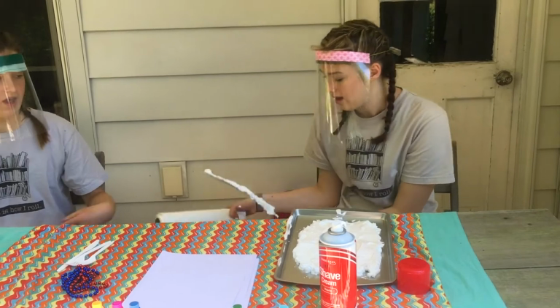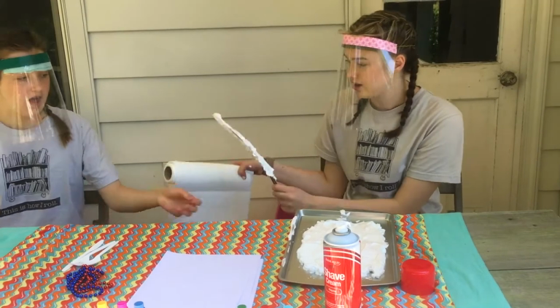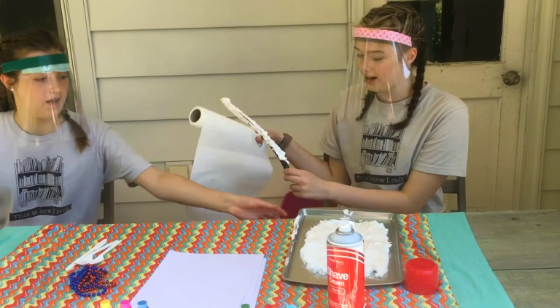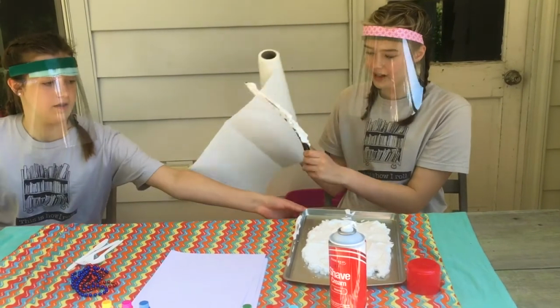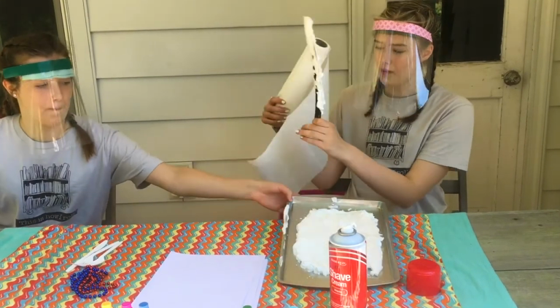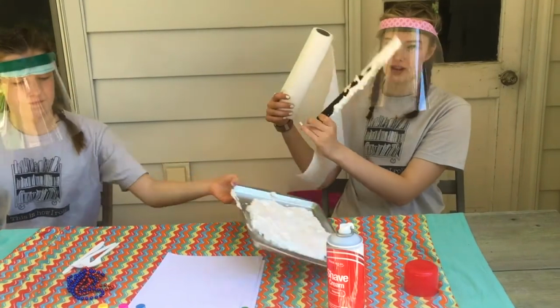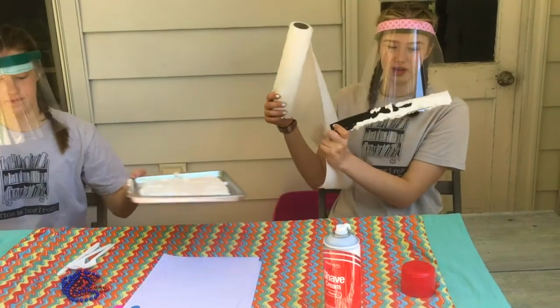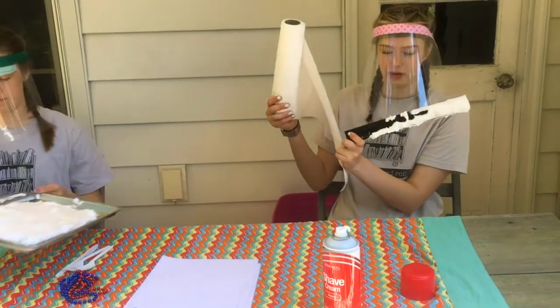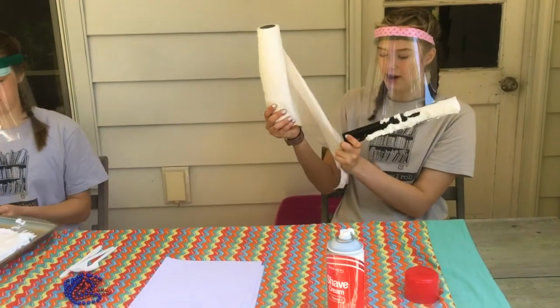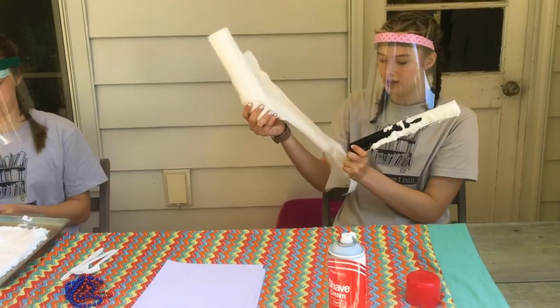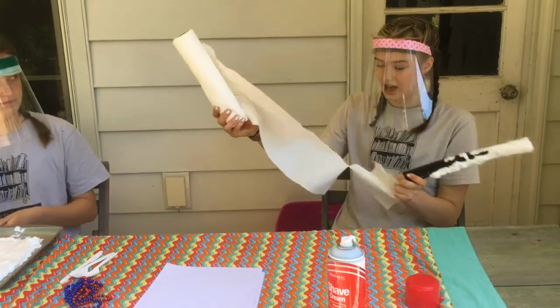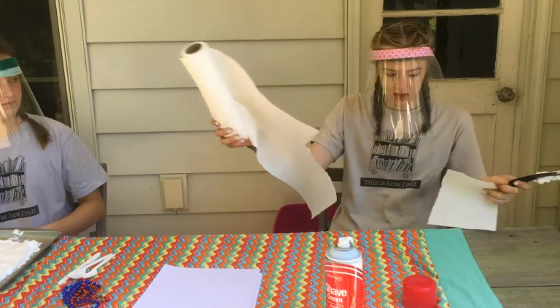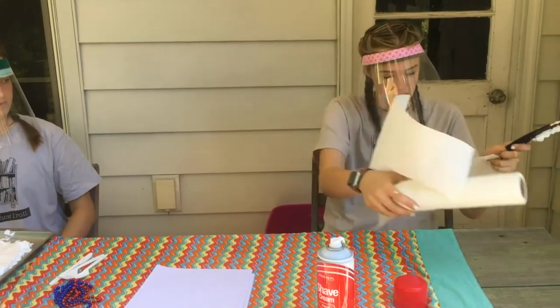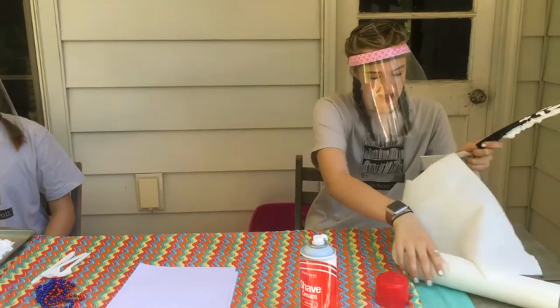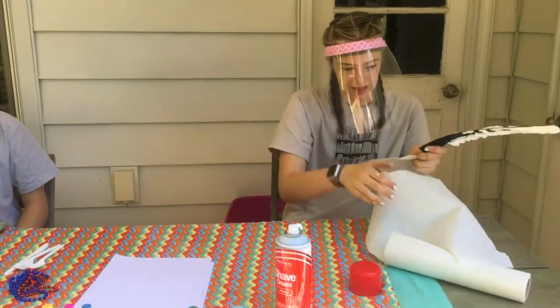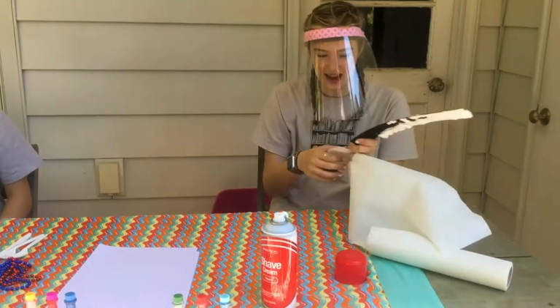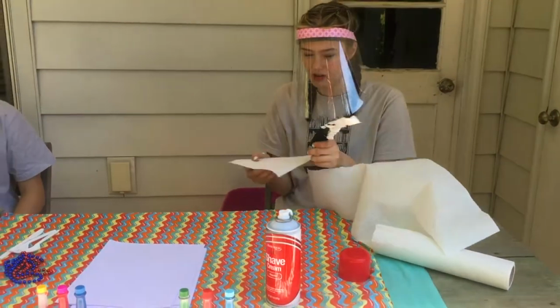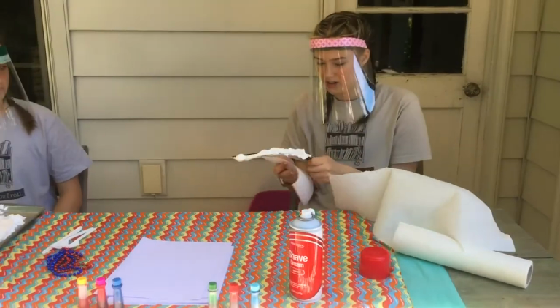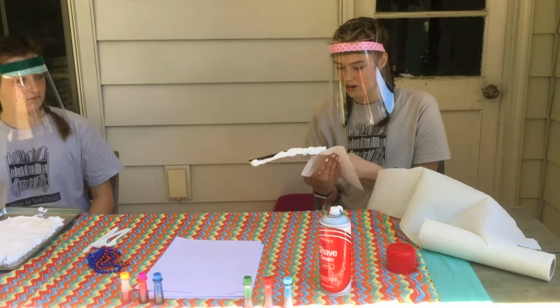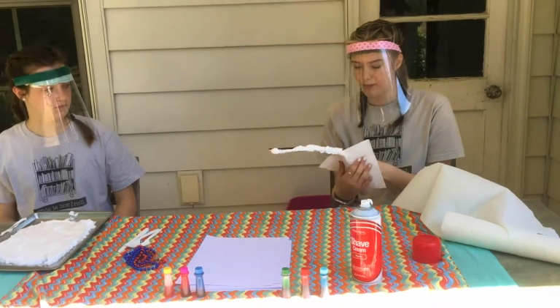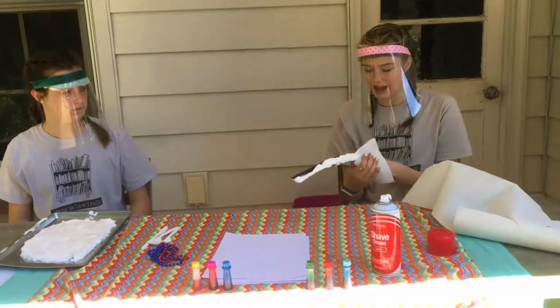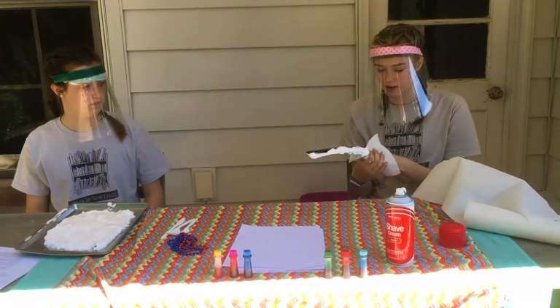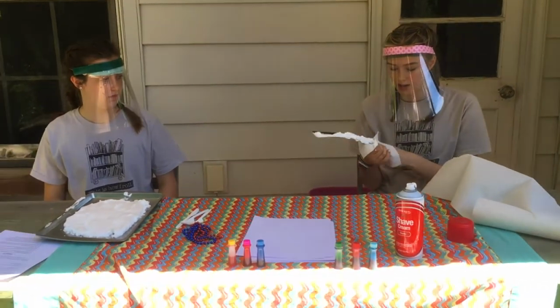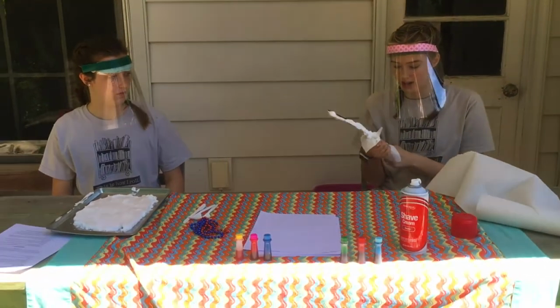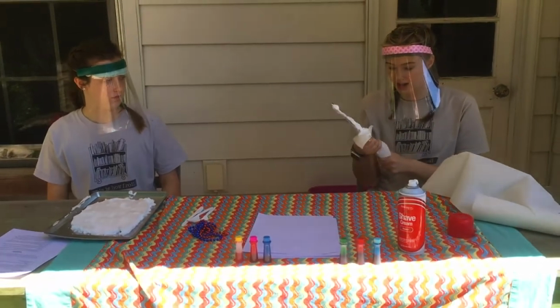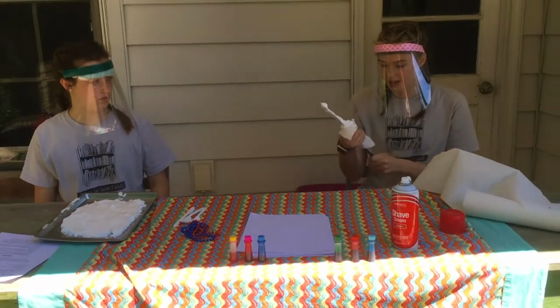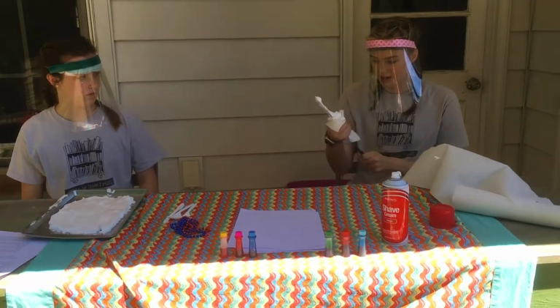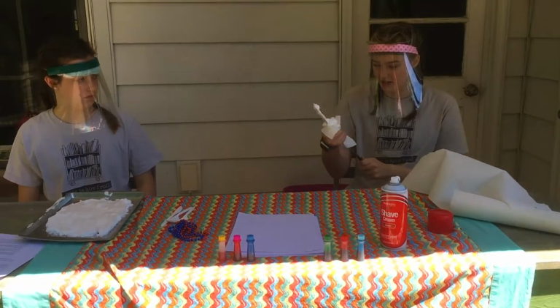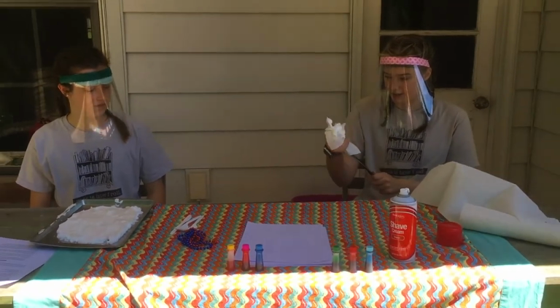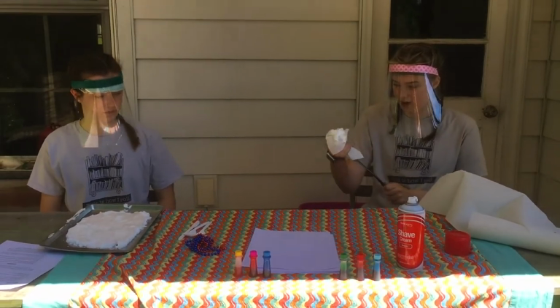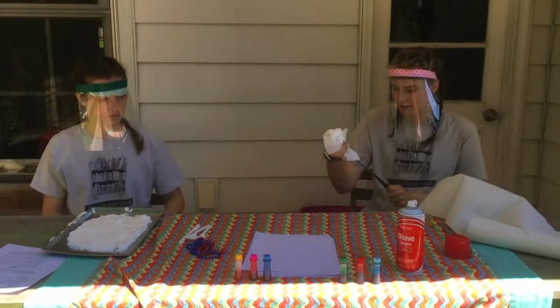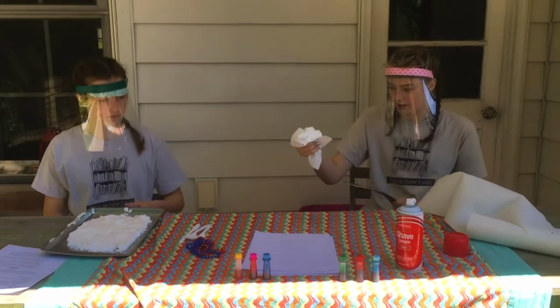Whenever you use the ruler, right when you're done, you want to get a towel or a paper towel and get the shaving cream off of the ruler.